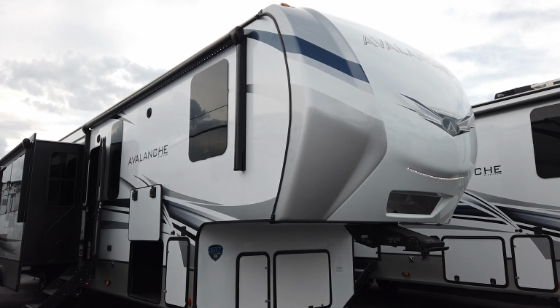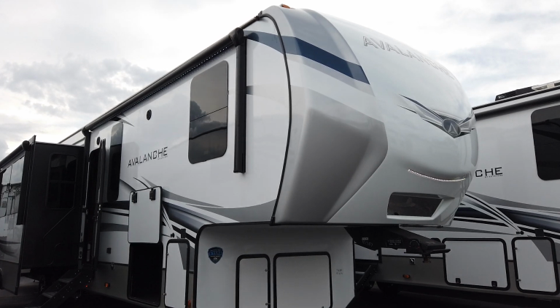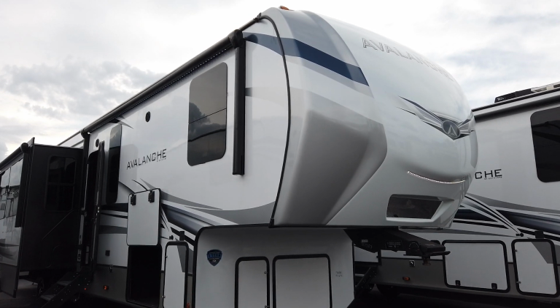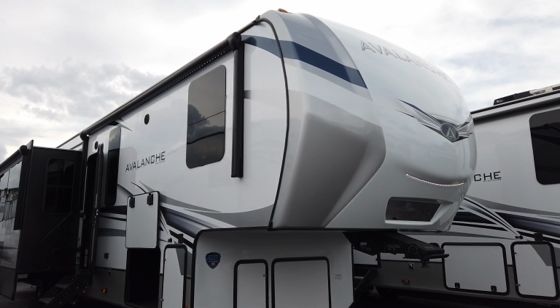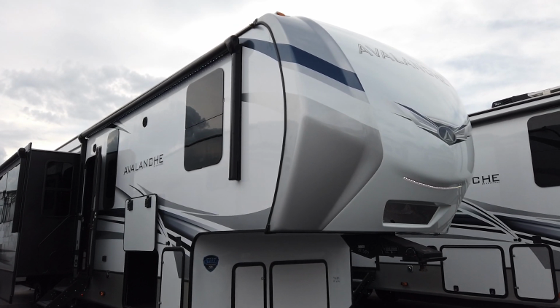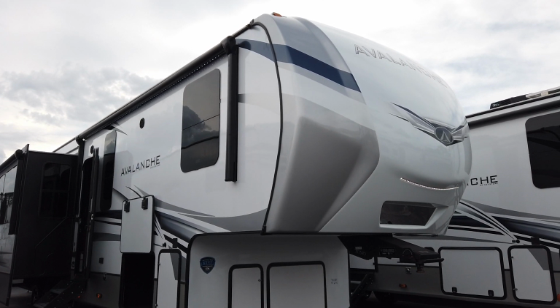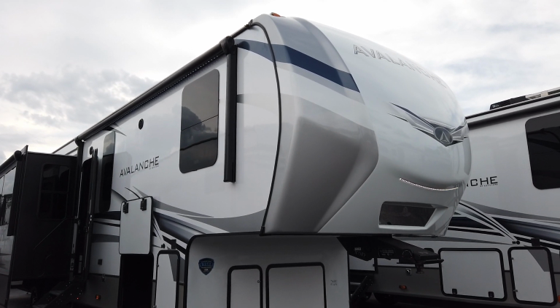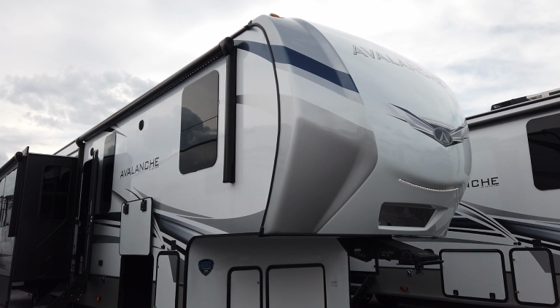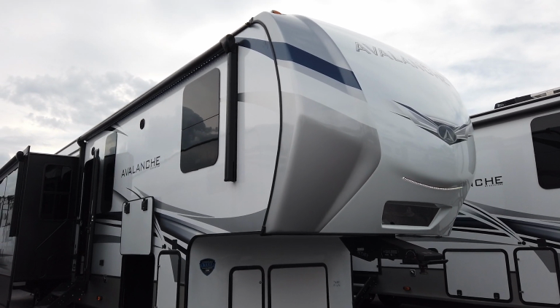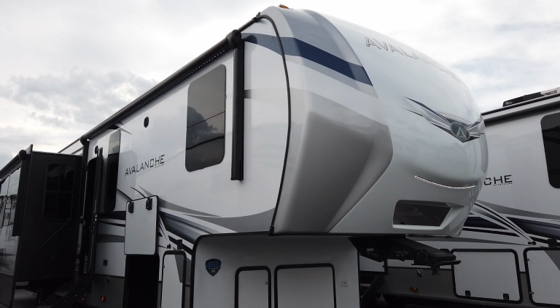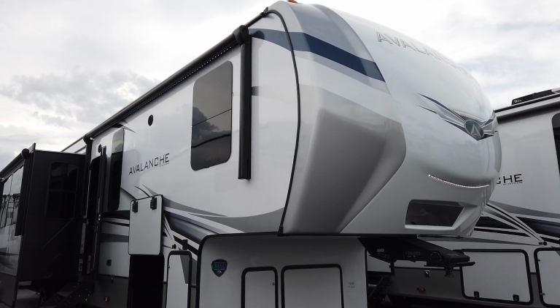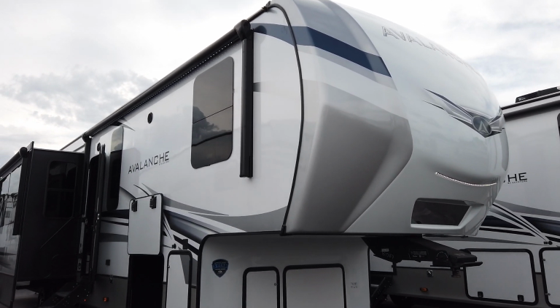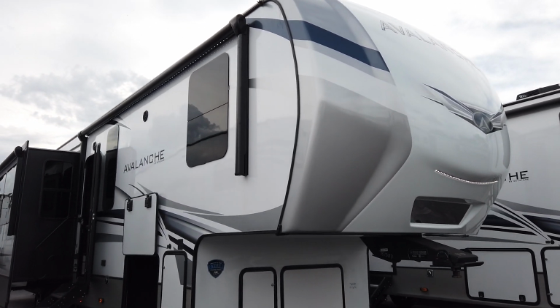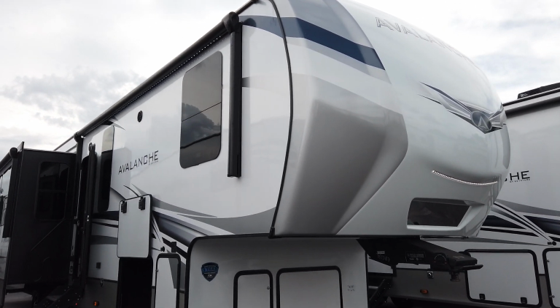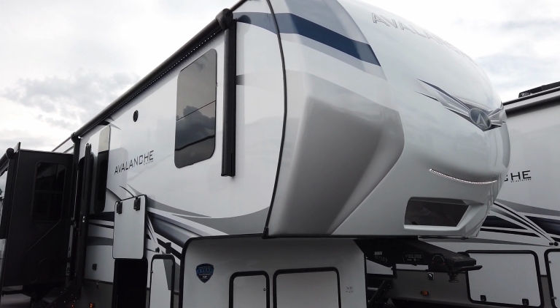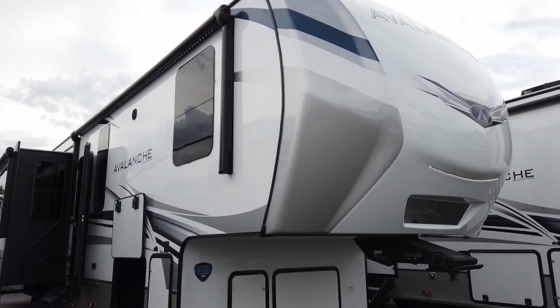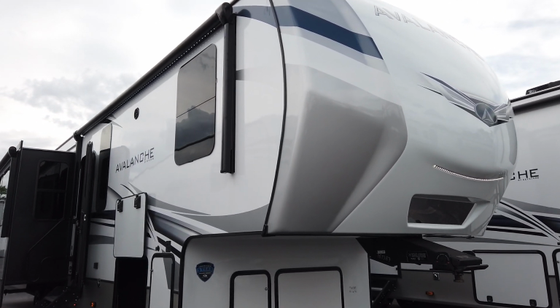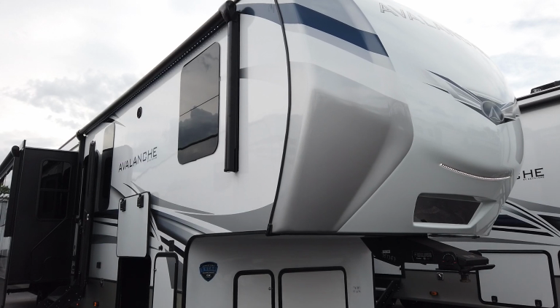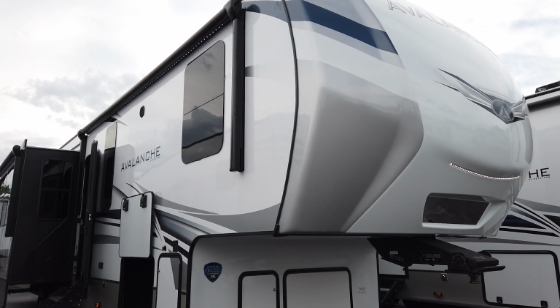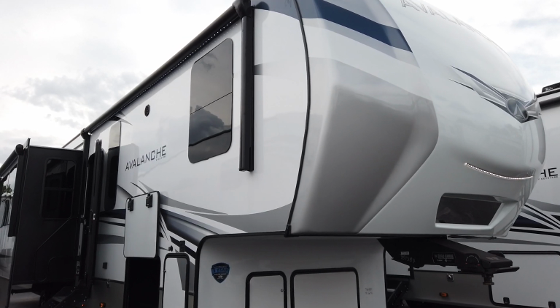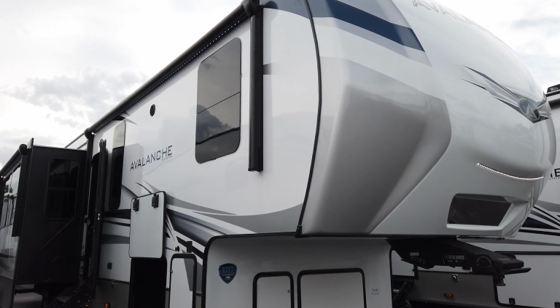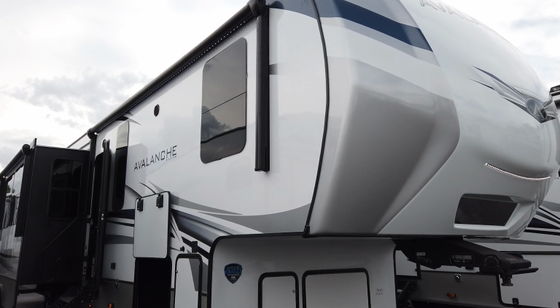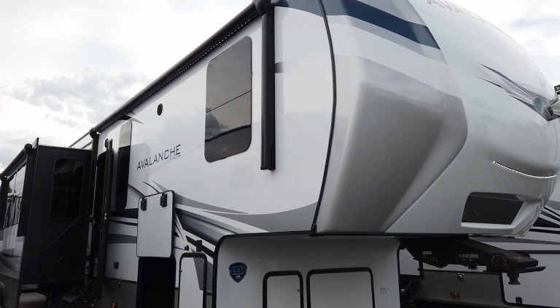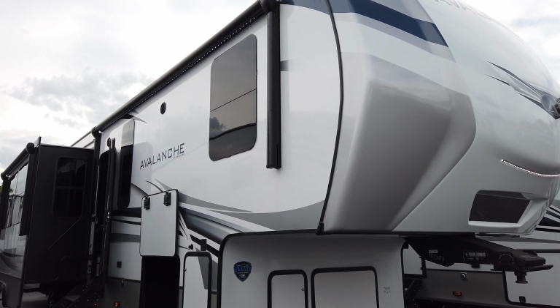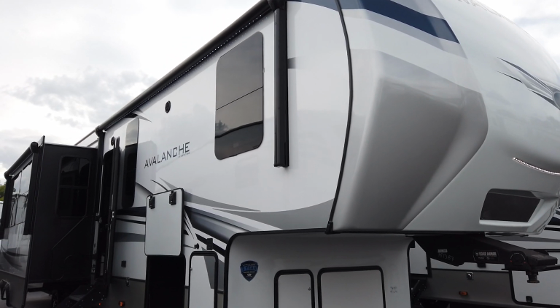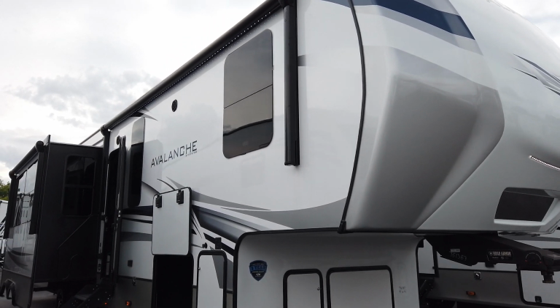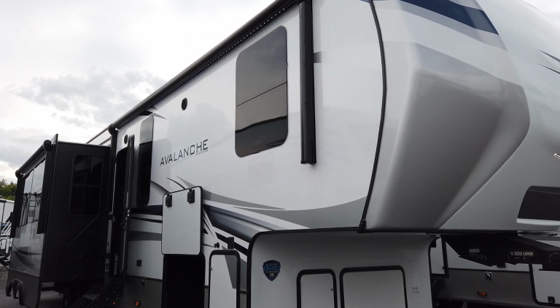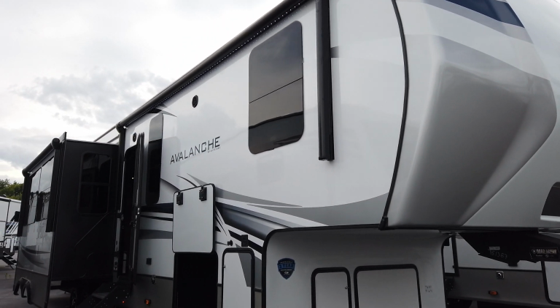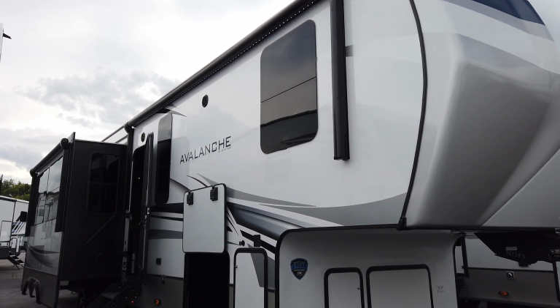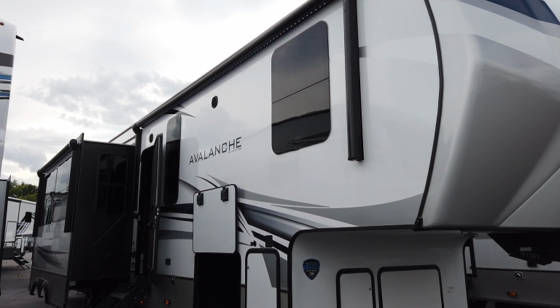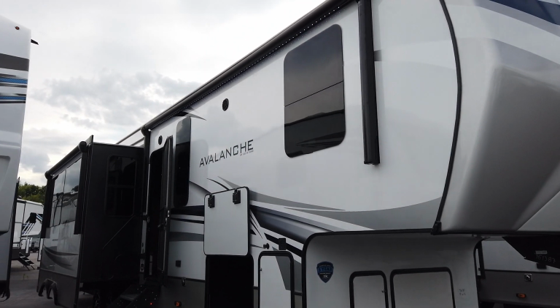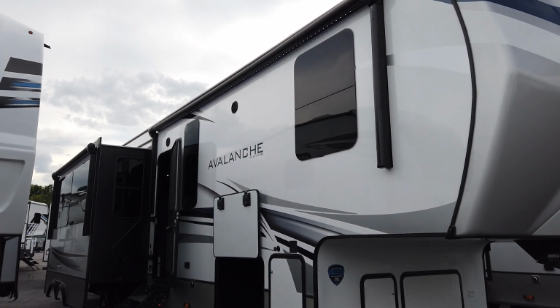Hello Internet World, Shane Renna with Modern Trailer Sales in Anderson, Indiana. This is the 2022 Keystone Avalanche 390DS.